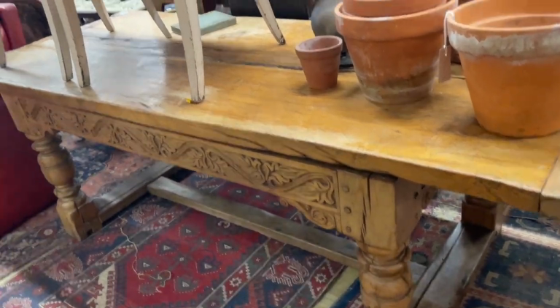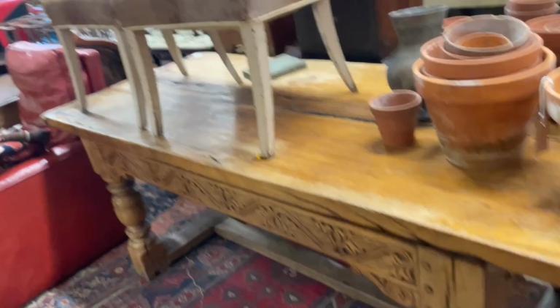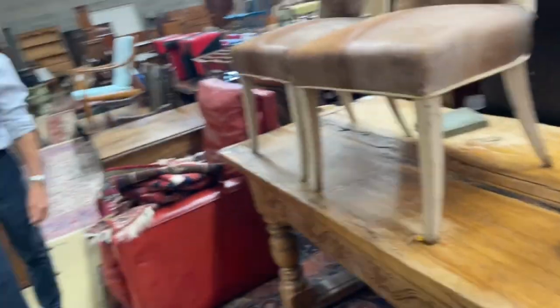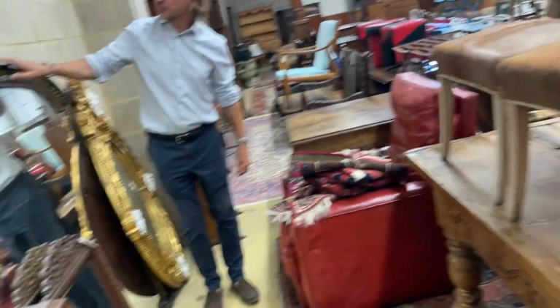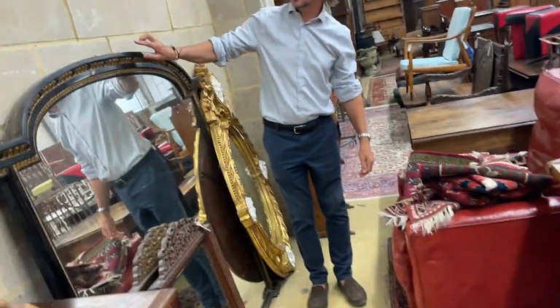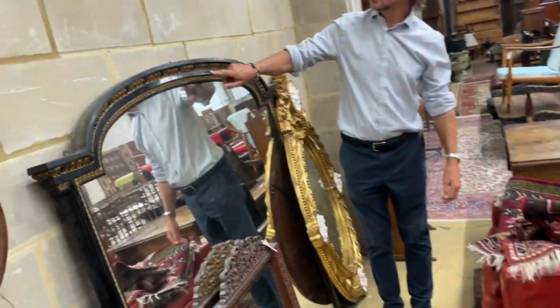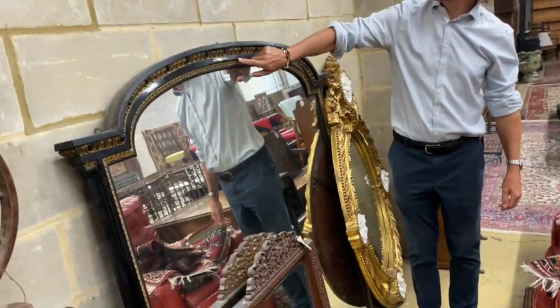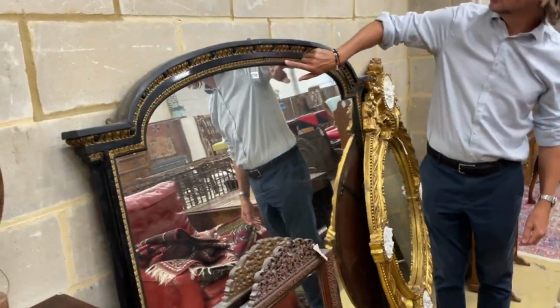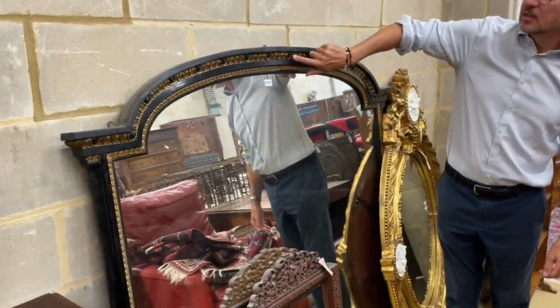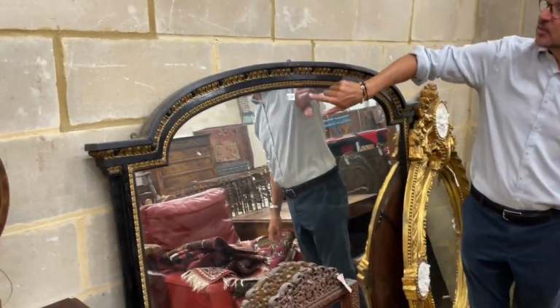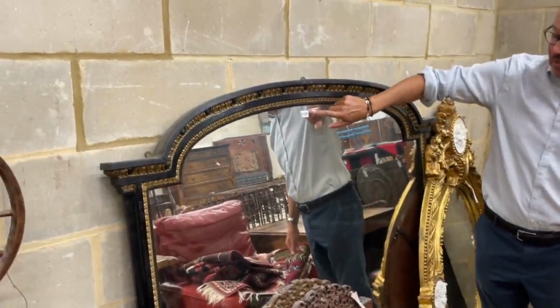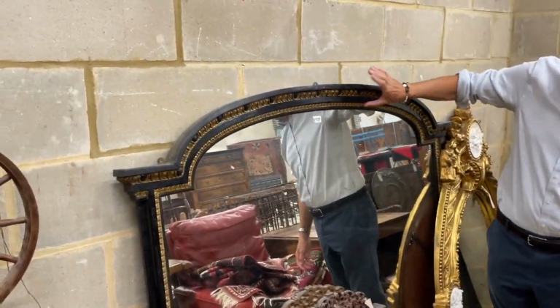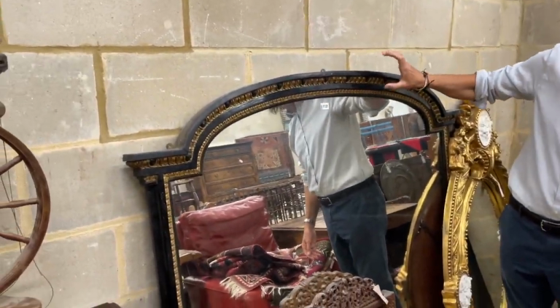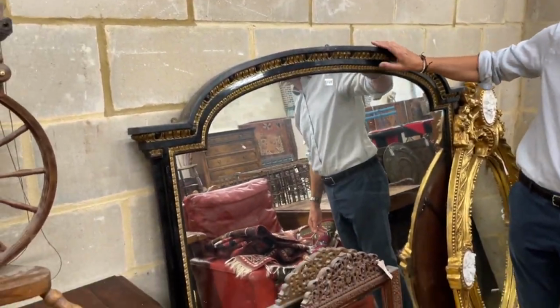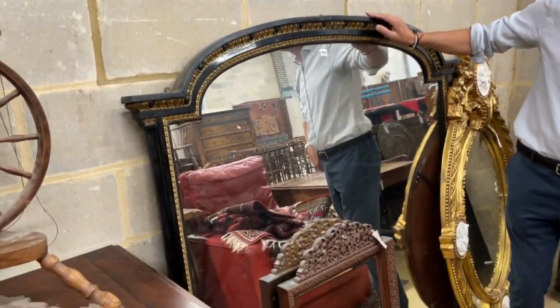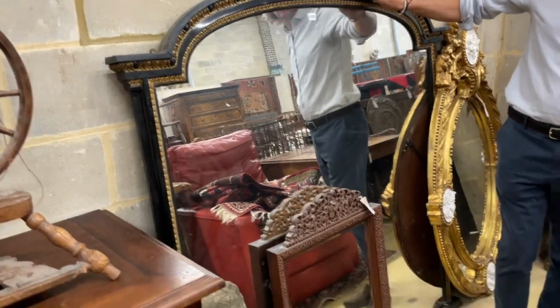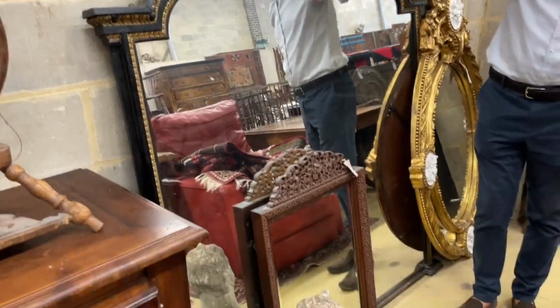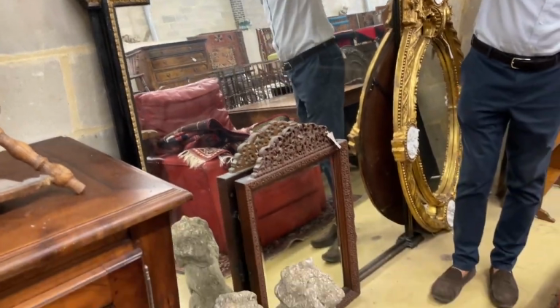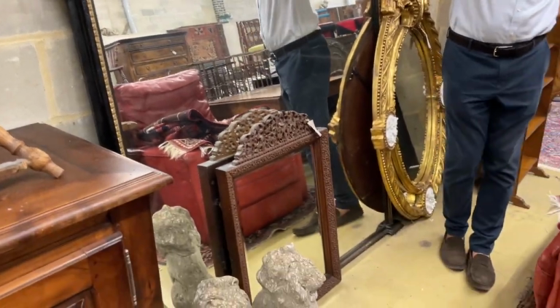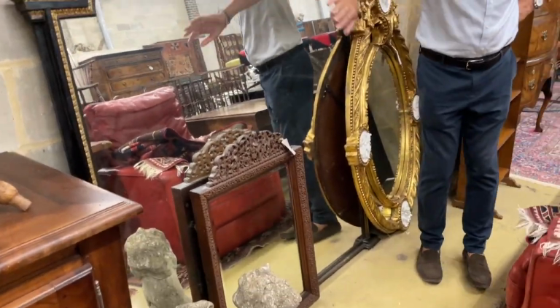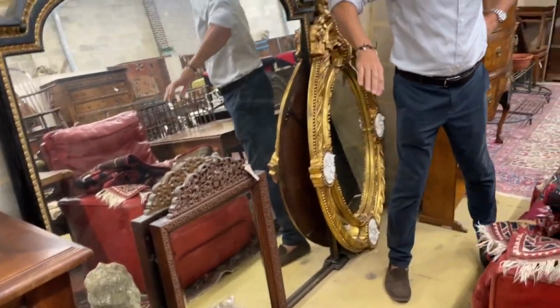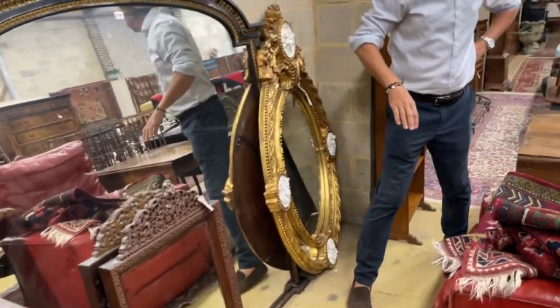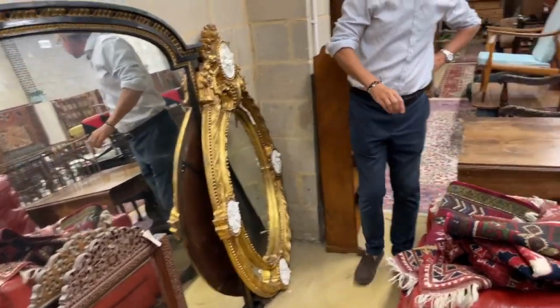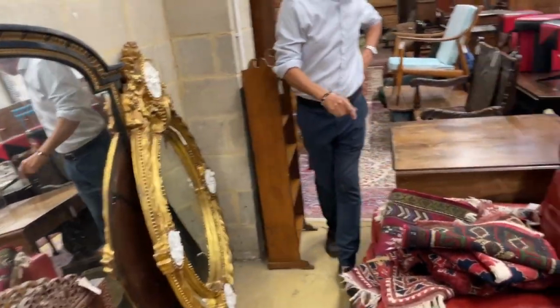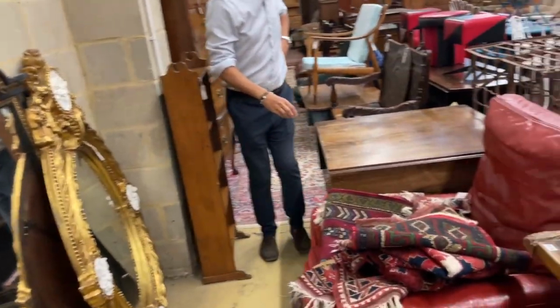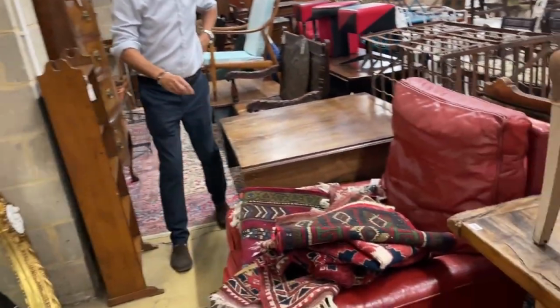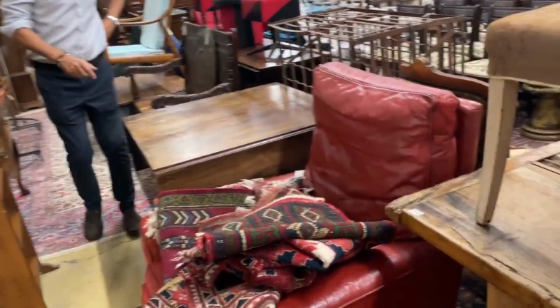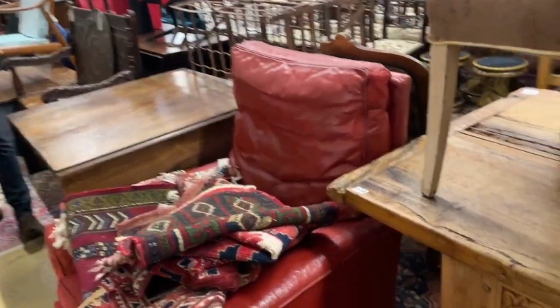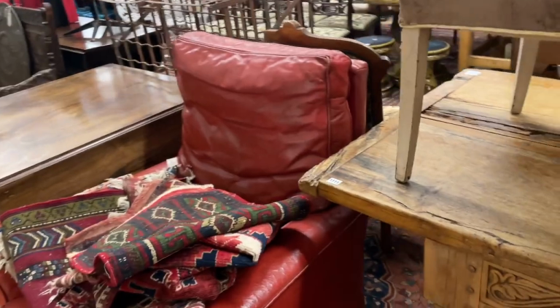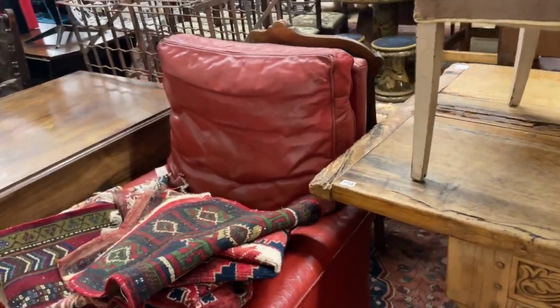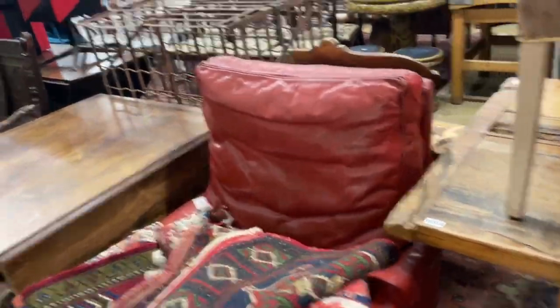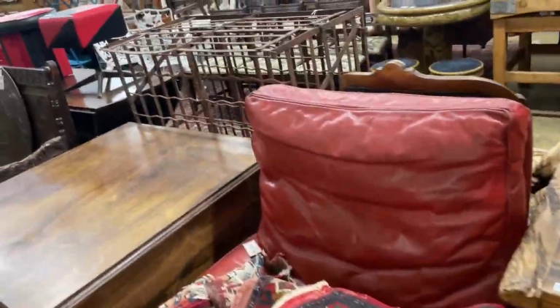A nice big over mantle here — if ebonized is your thing, quite a severe but serious and nice look to it, lot 1121. And then this bench, lot 1109.